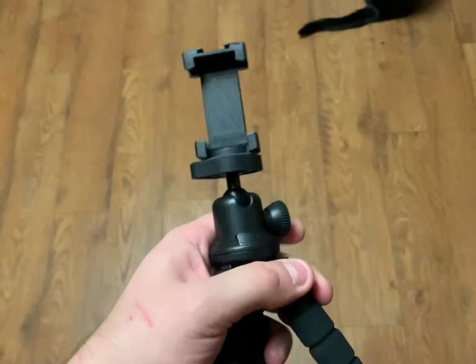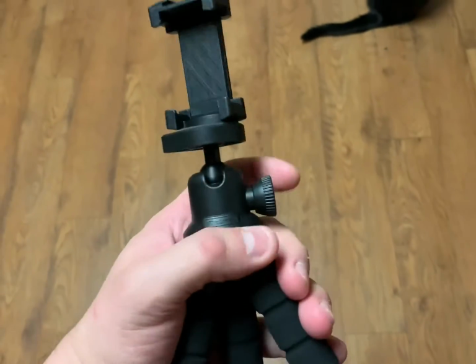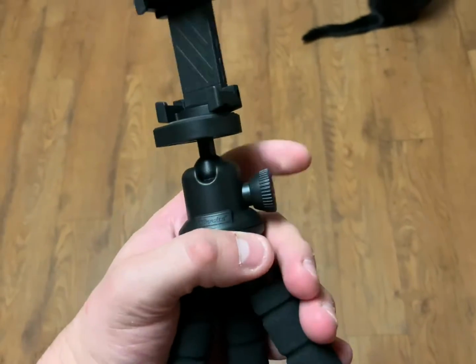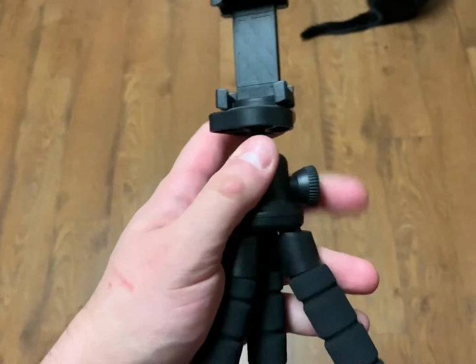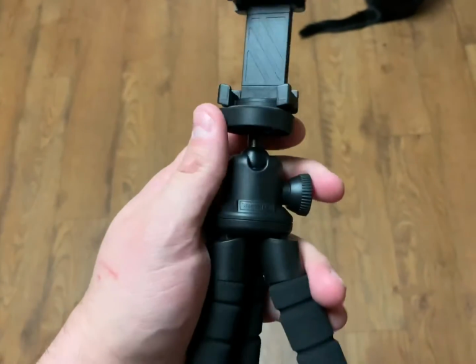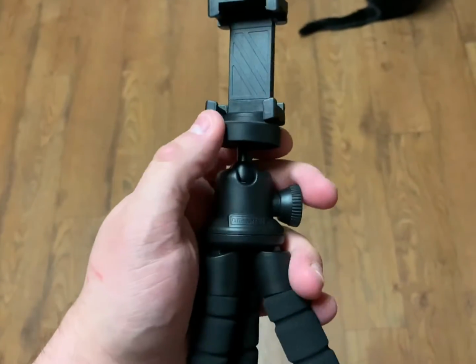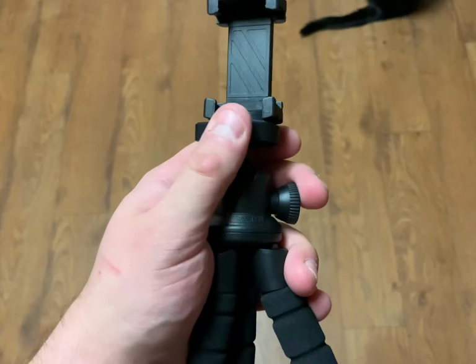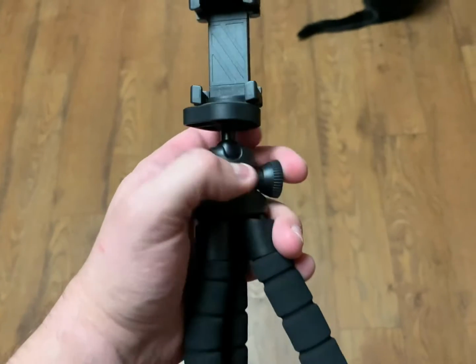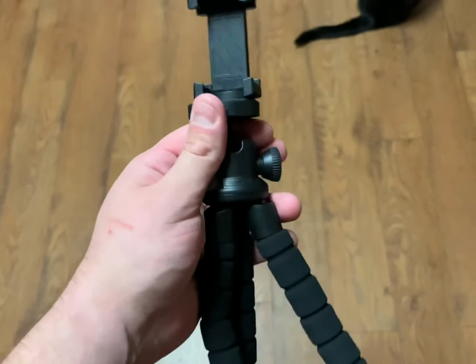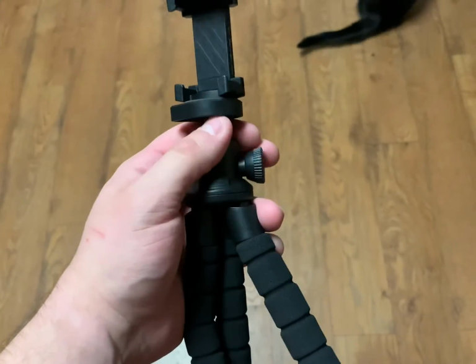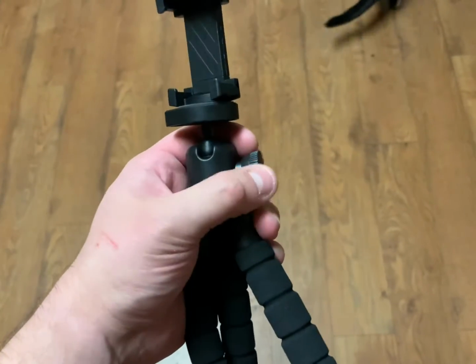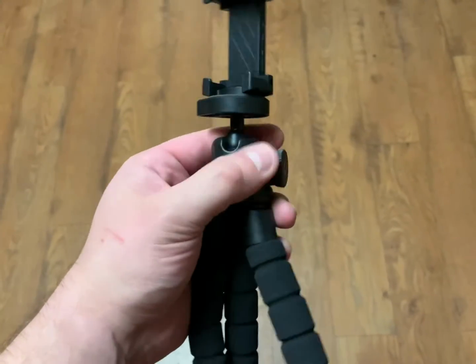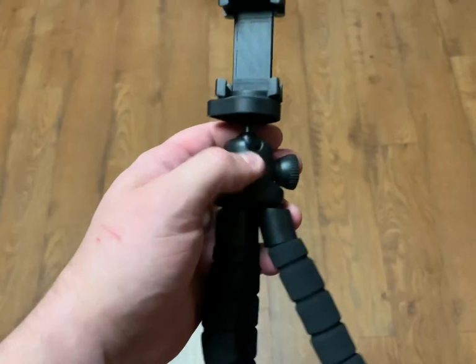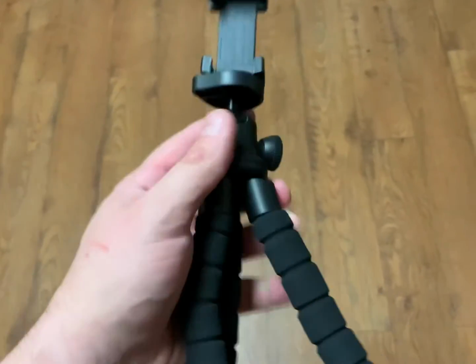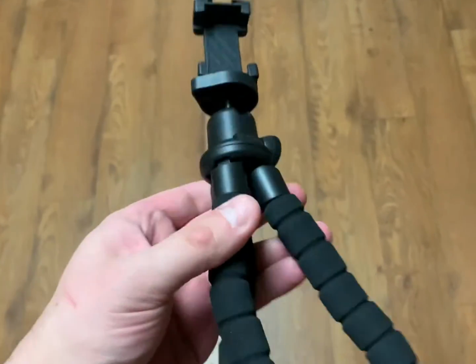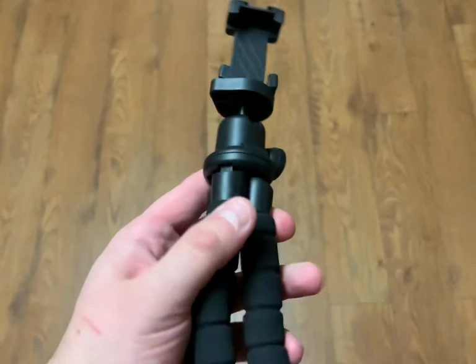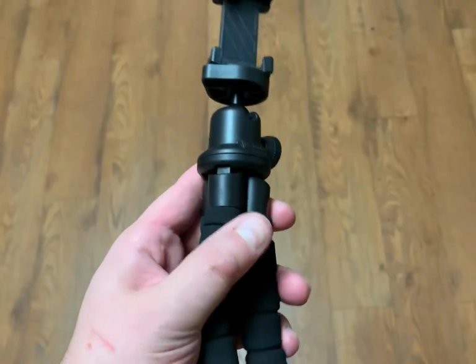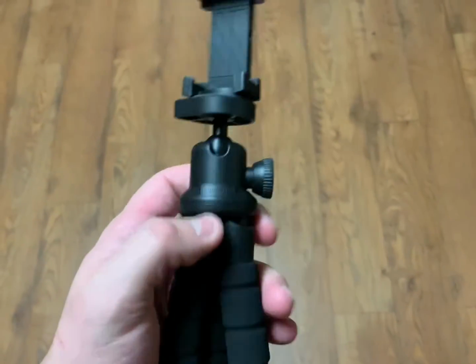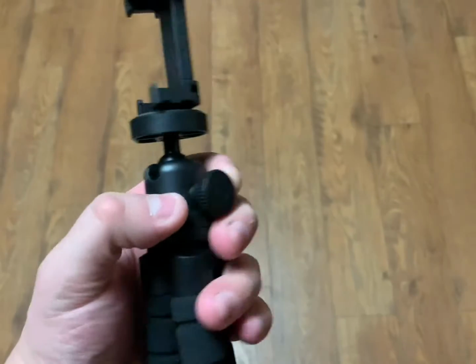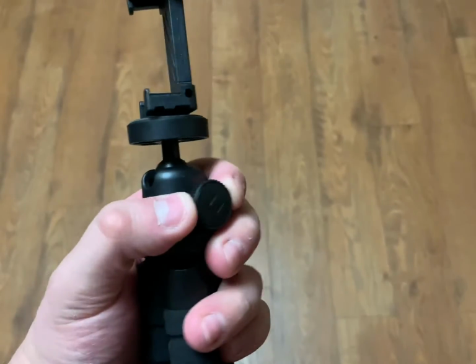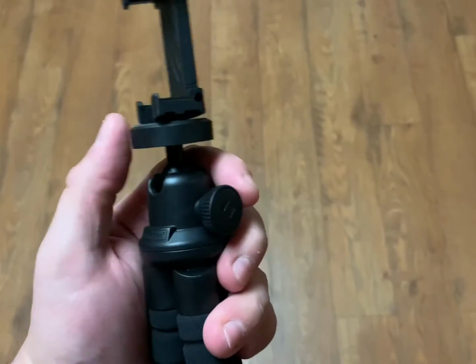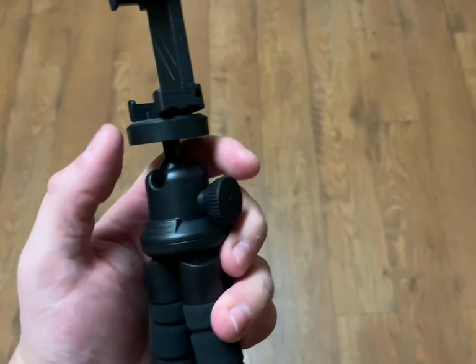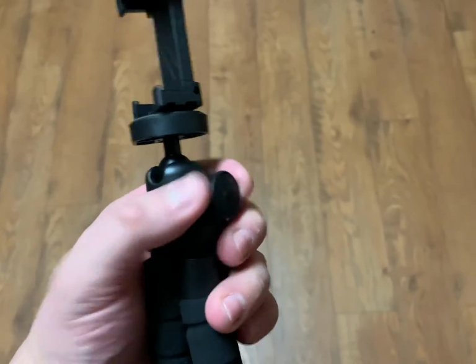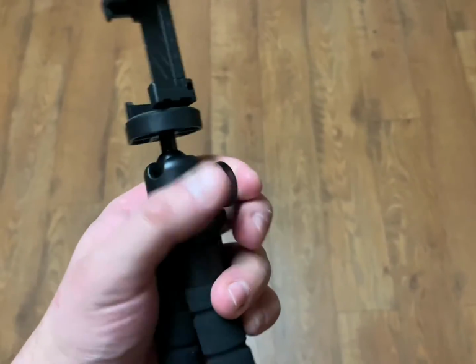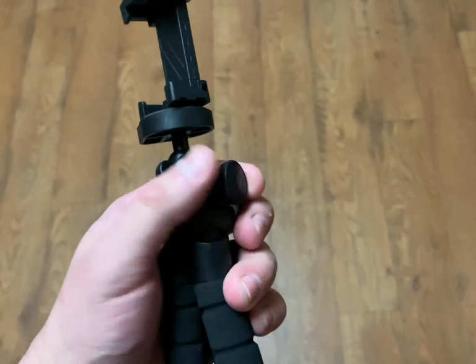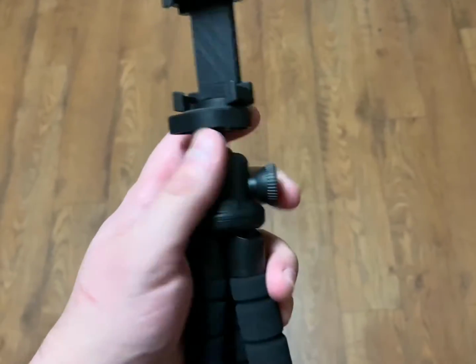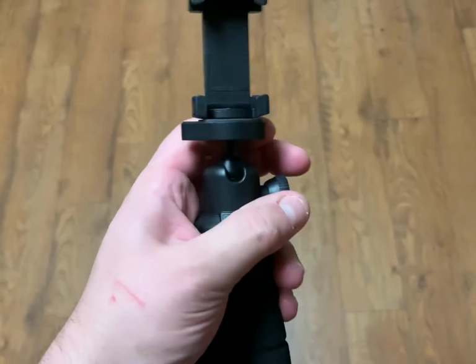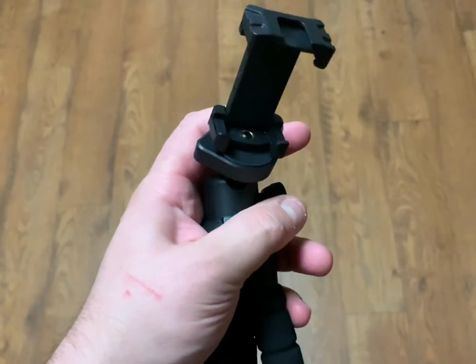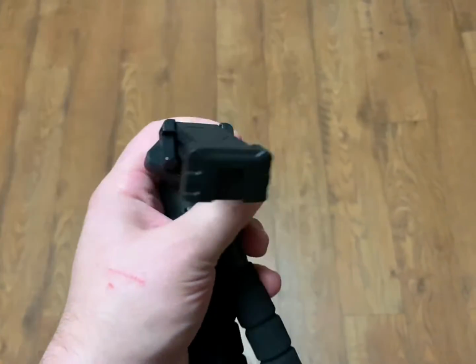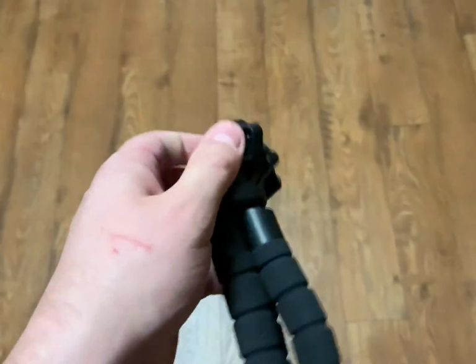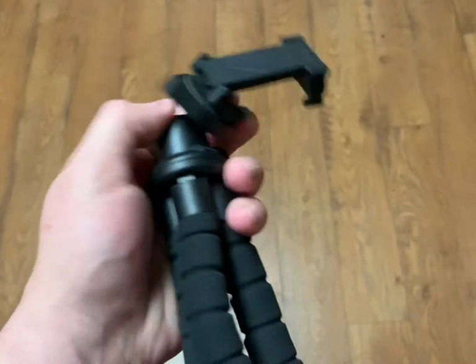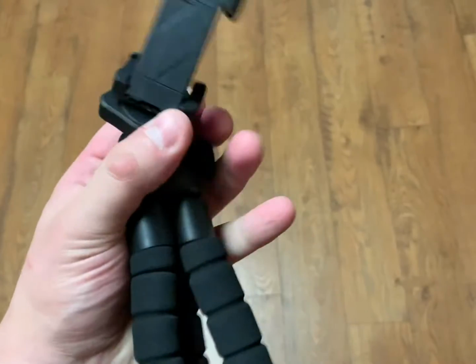This knob adjusts how tight you want the mount. So if it's windy or you really want to secure it, you tighten that and it won't go anywhere. Or you can loosen it to get different angles.